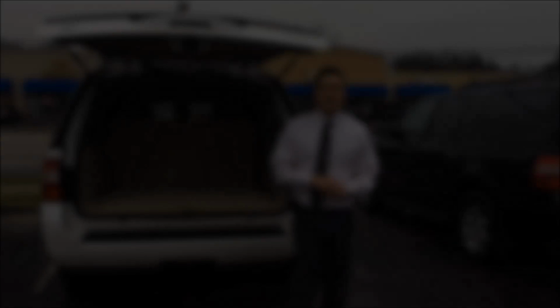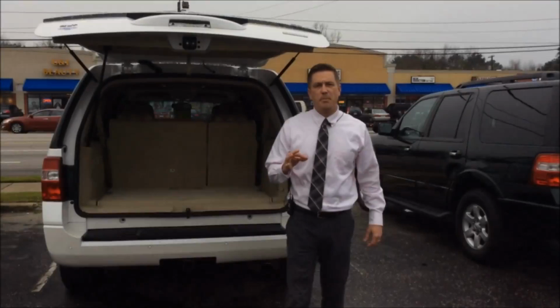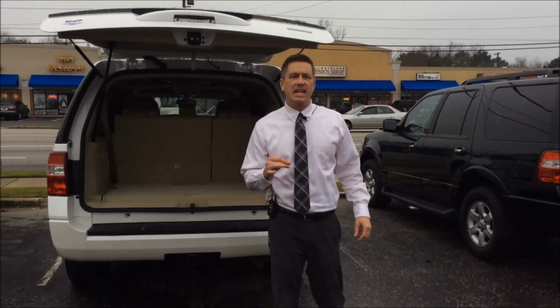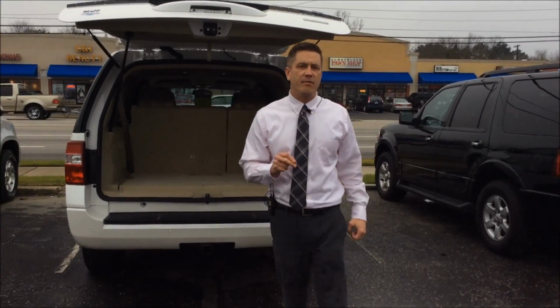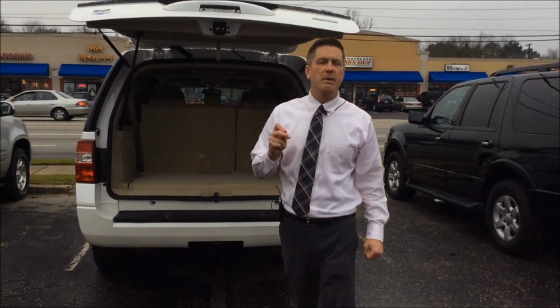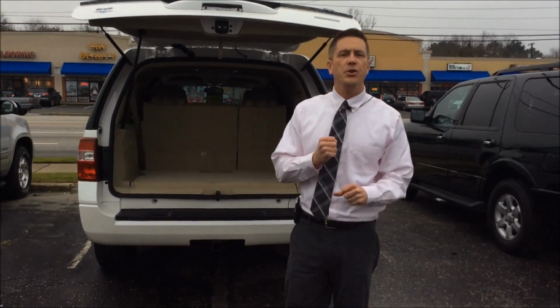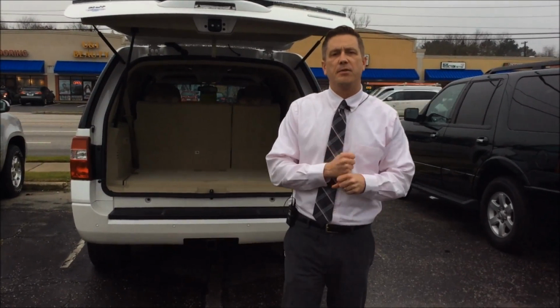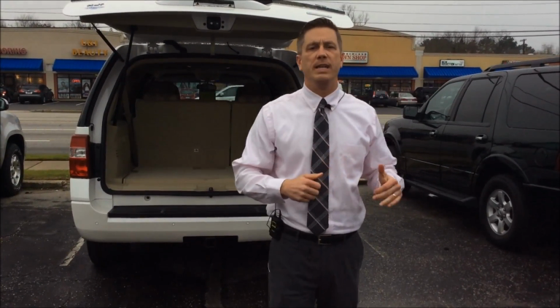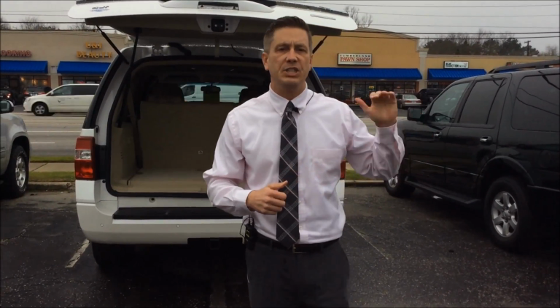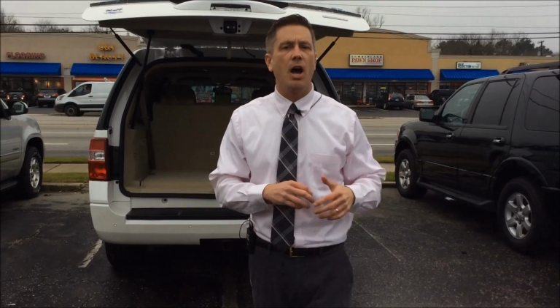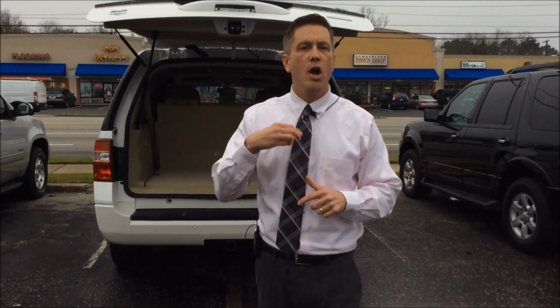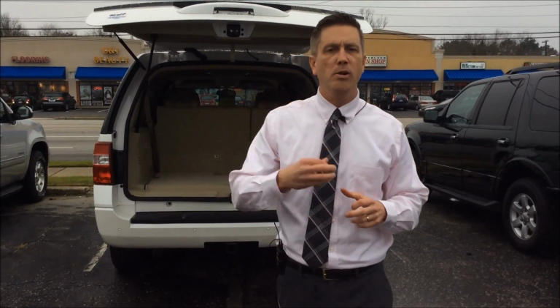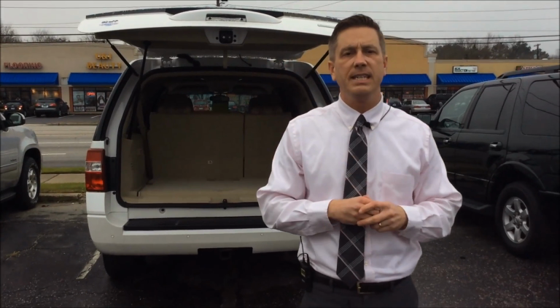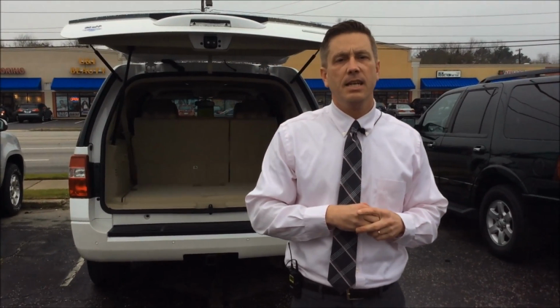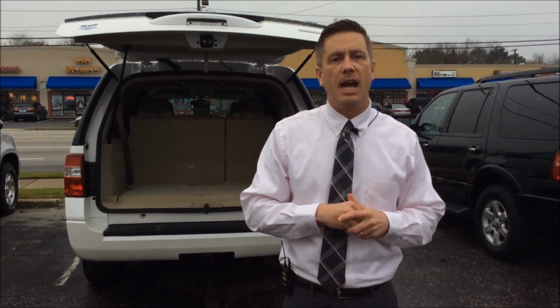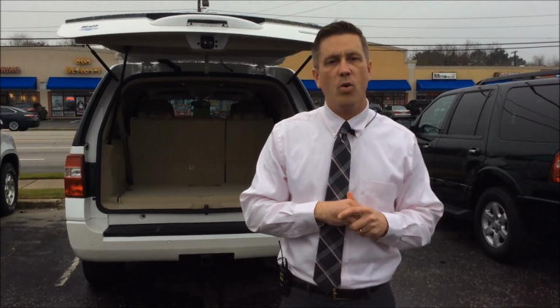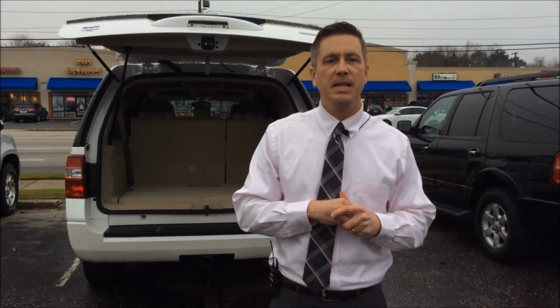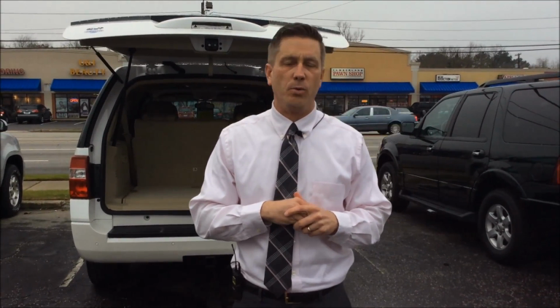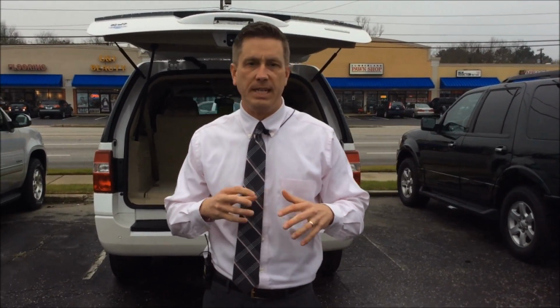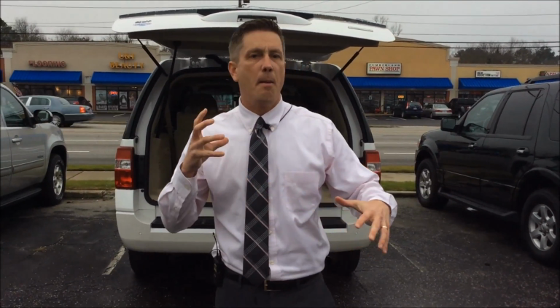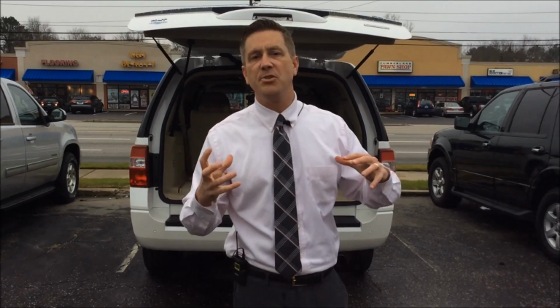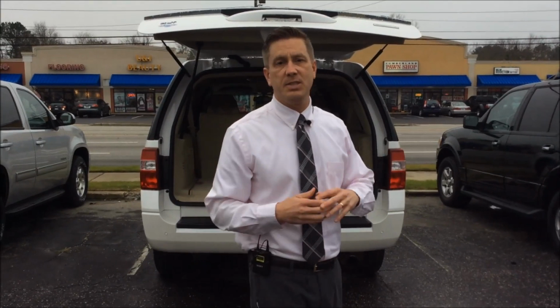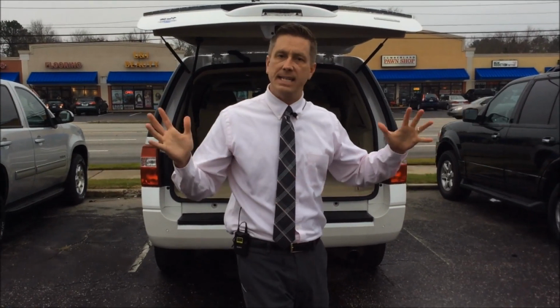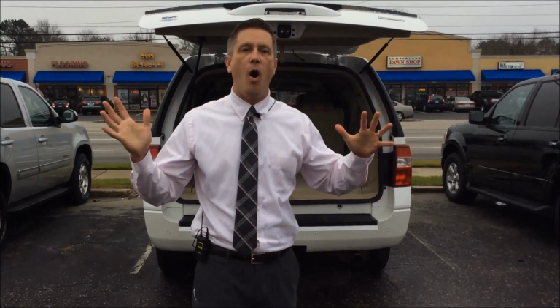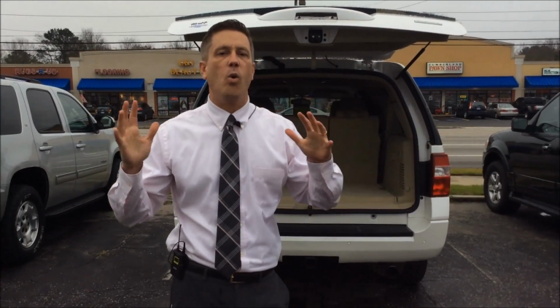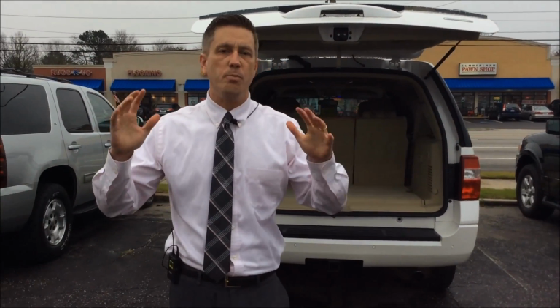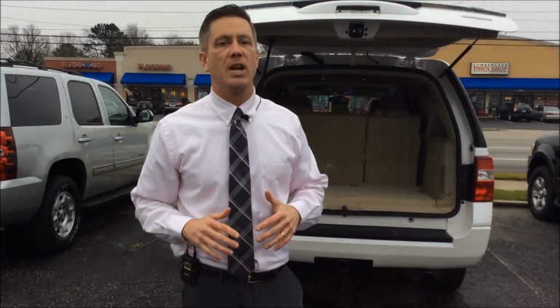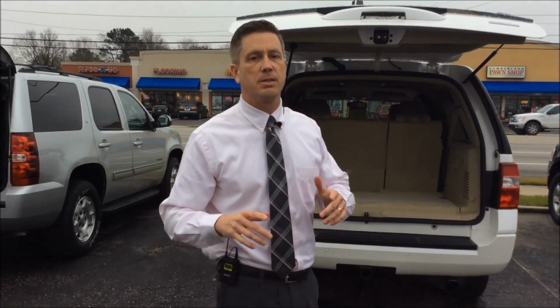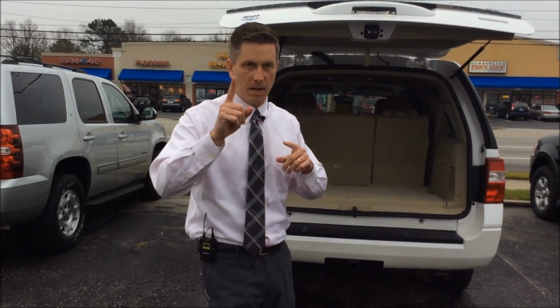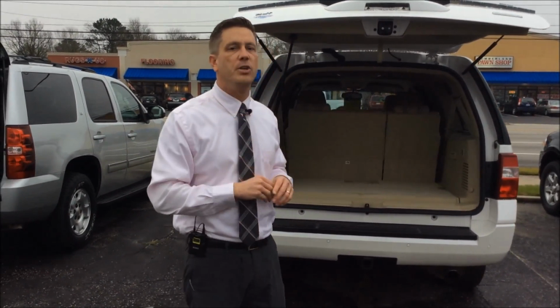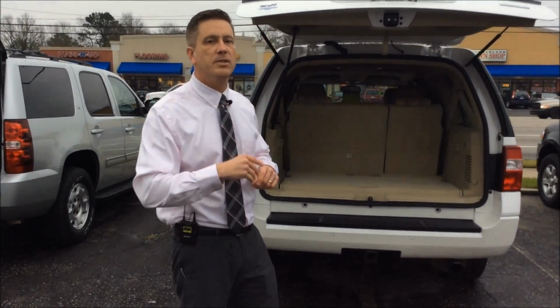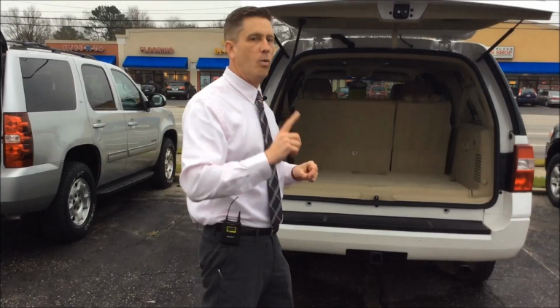Hey folks, Barry King at Lafayette Ford. We're getting ready to show you the difference between a Chevy Tahoe third row seating and a Ford Expedition third row seating. Major differences — it's all about what you prefer as a customer, but let me show you the difference why.